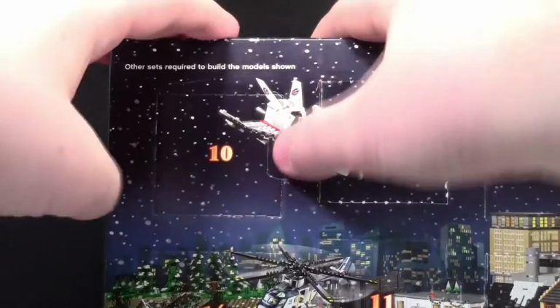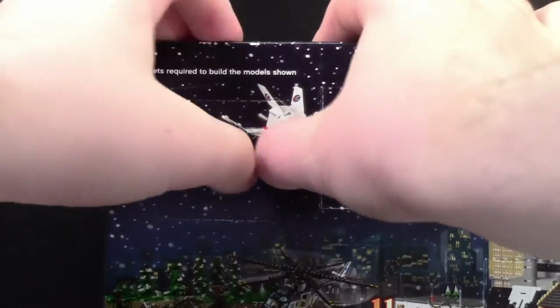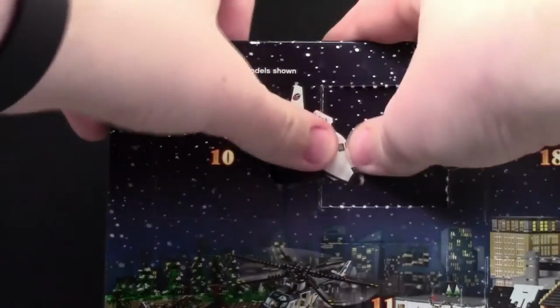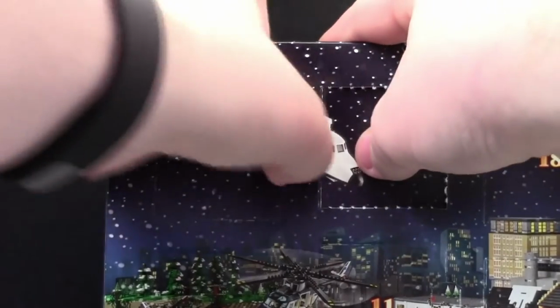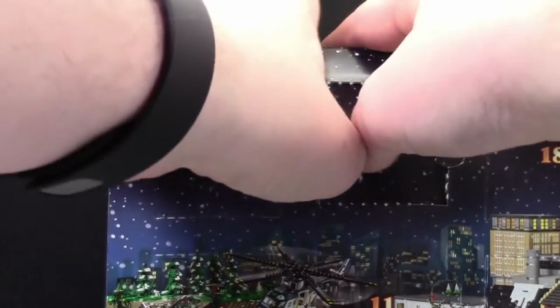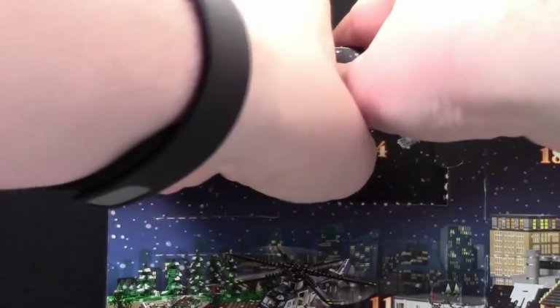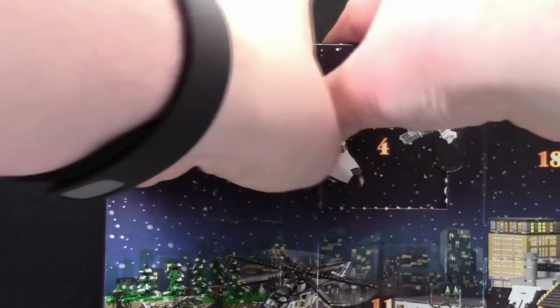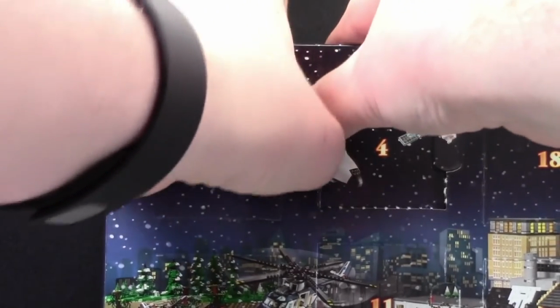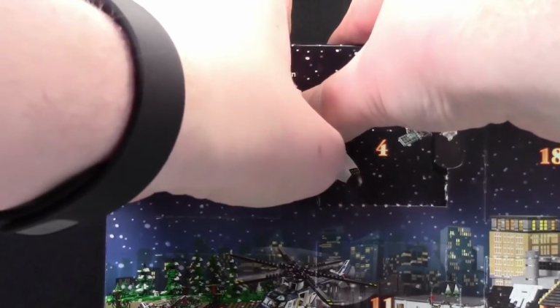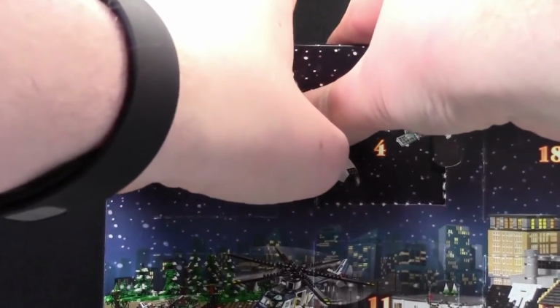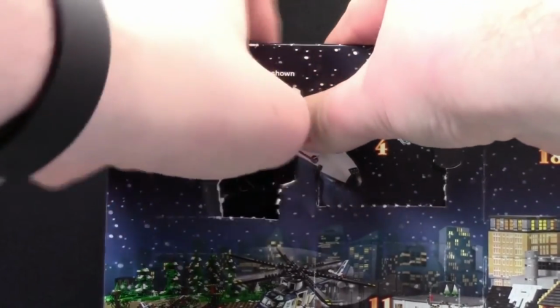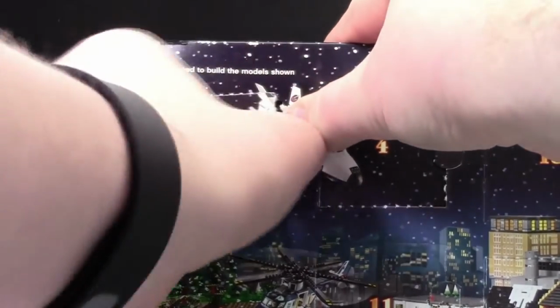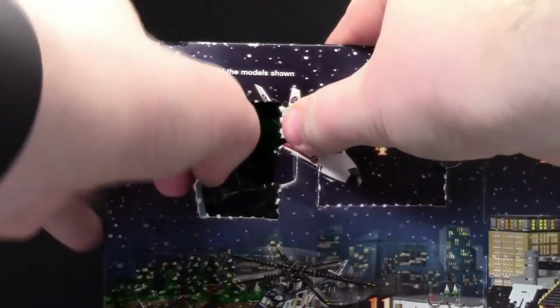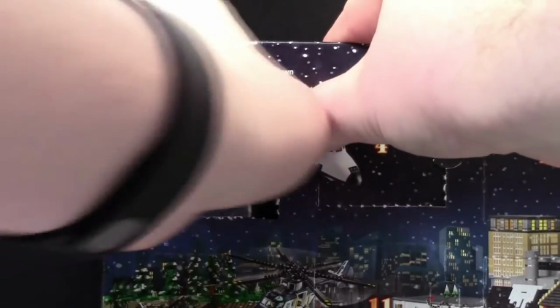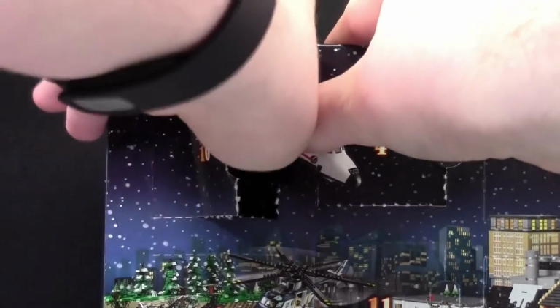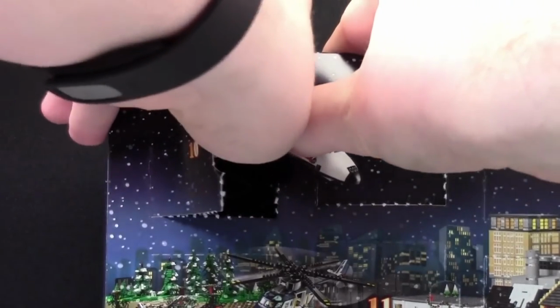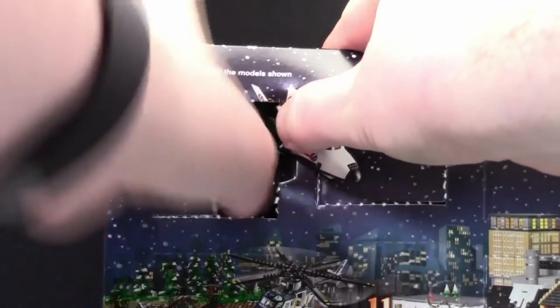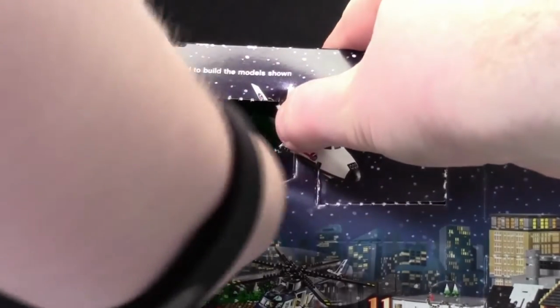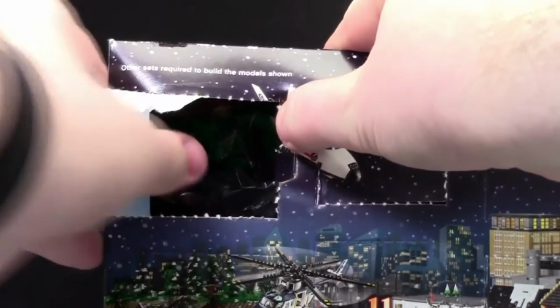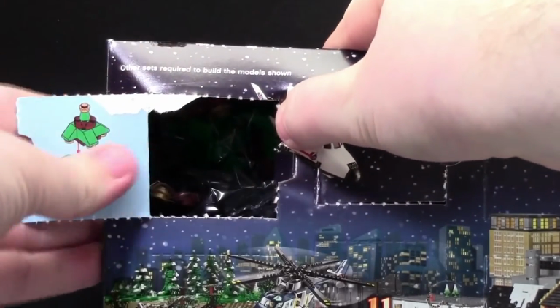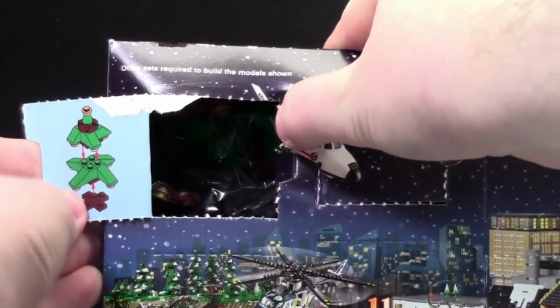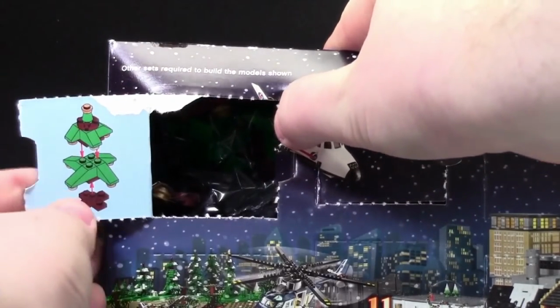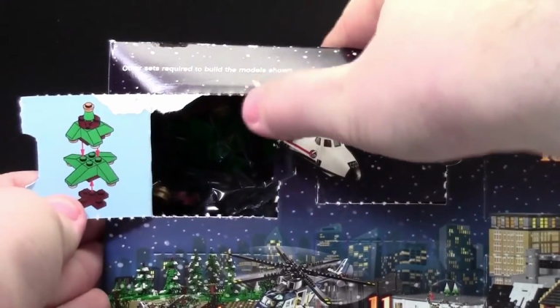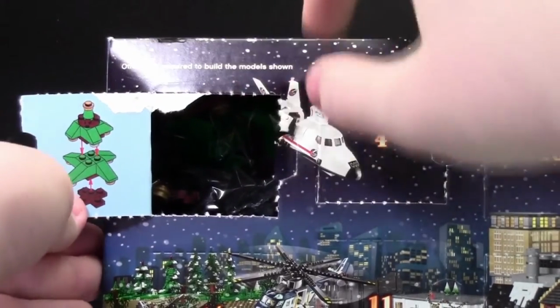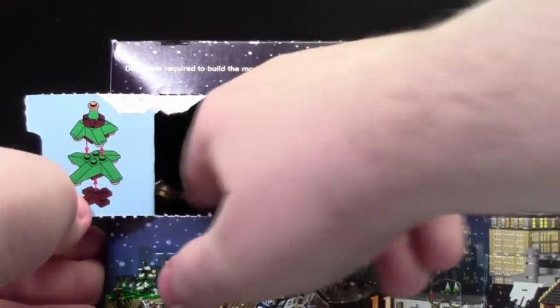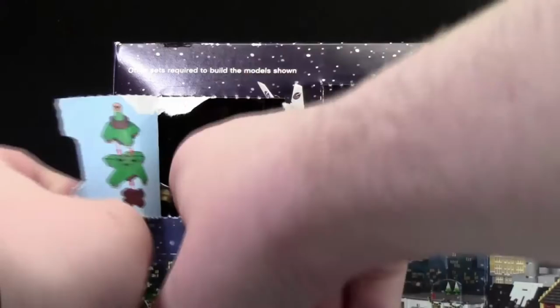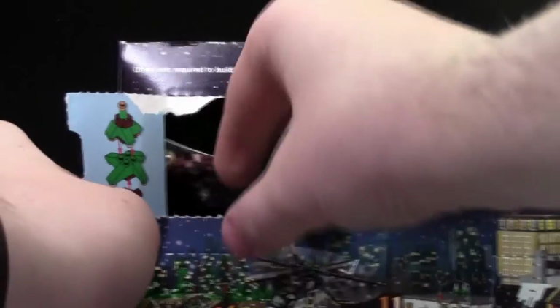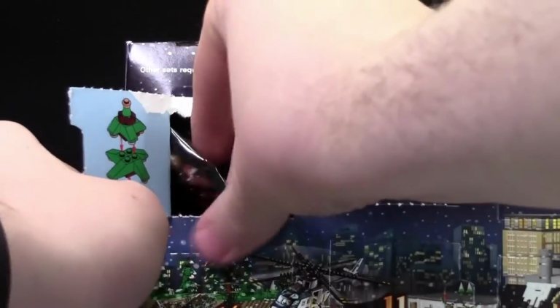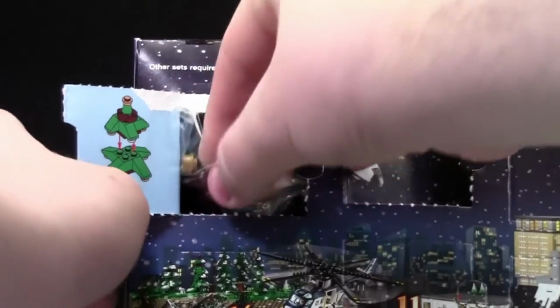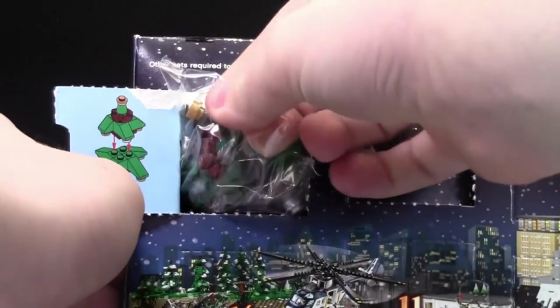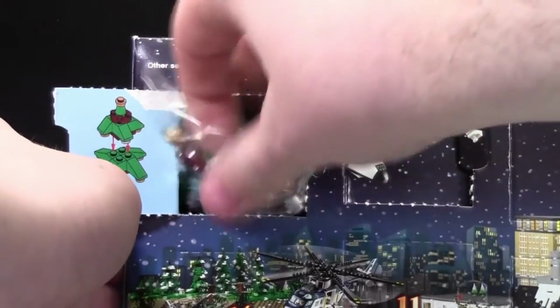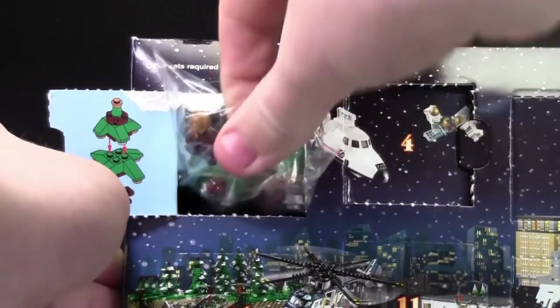Hey everybody, BrickLover18 here today with day number 10 of the LEGO City Advent Calendar 2015. Today I ripped it. Today we got a Christmas tree. That's a little earlier than normal, isn't it?